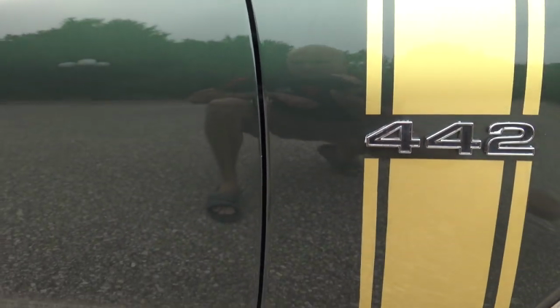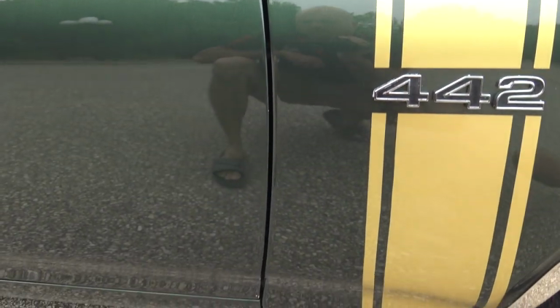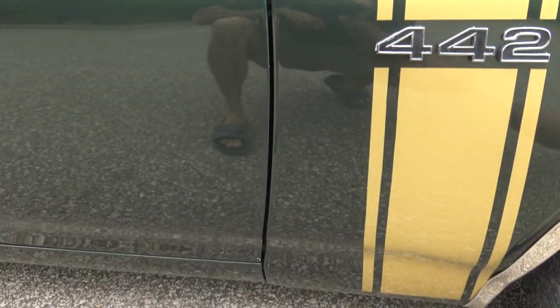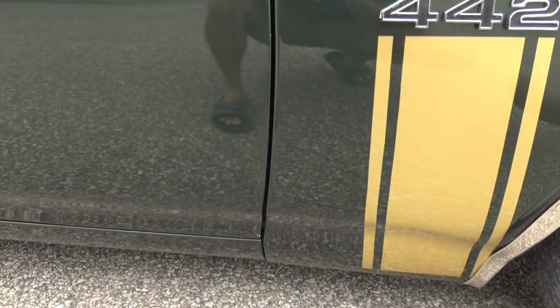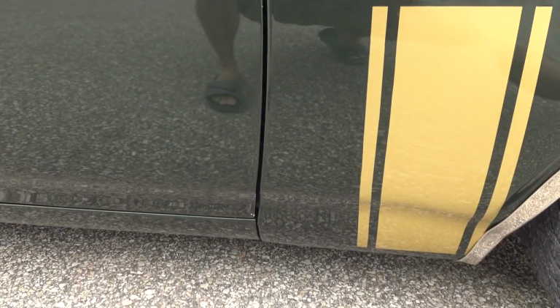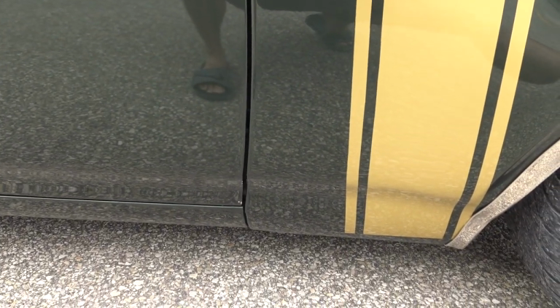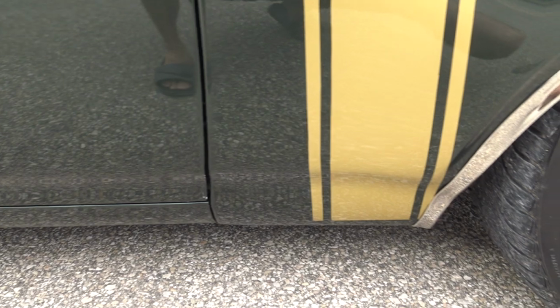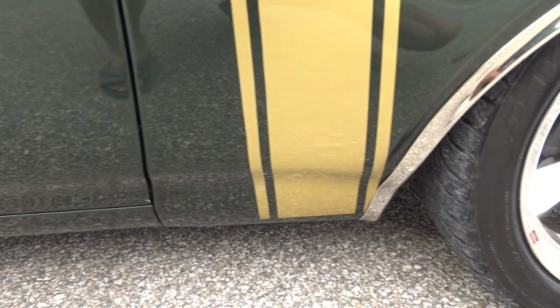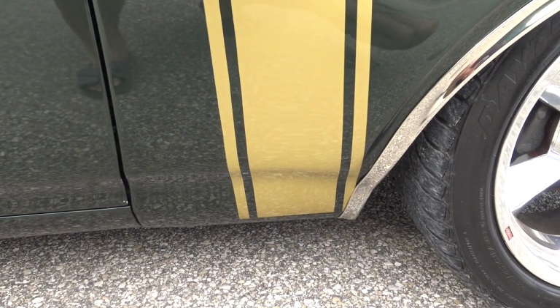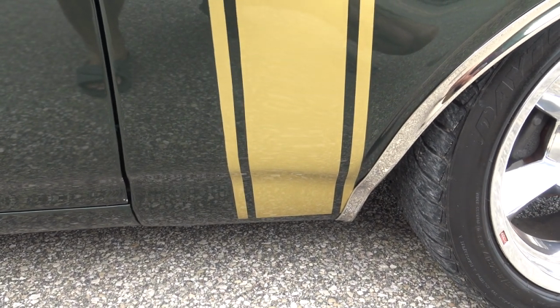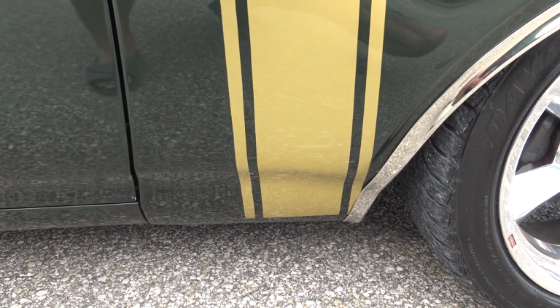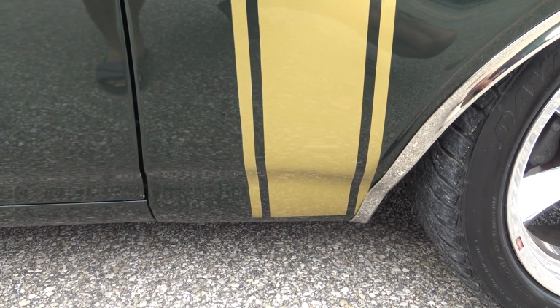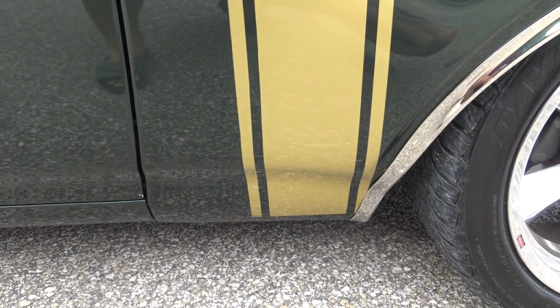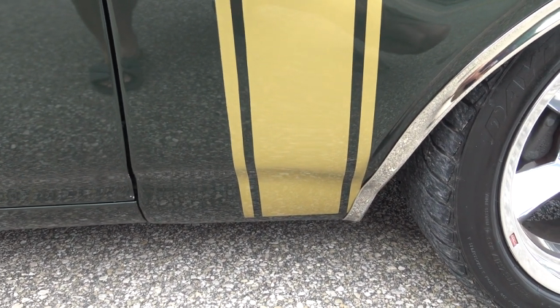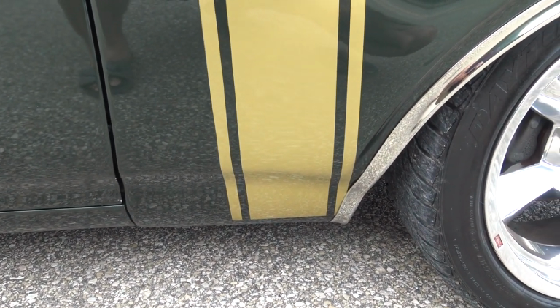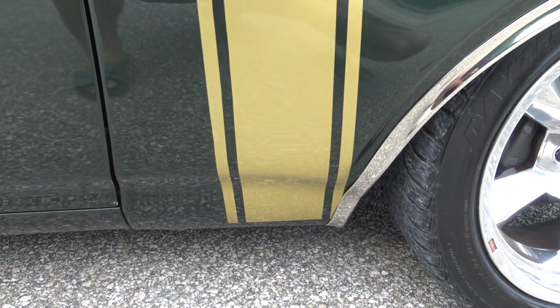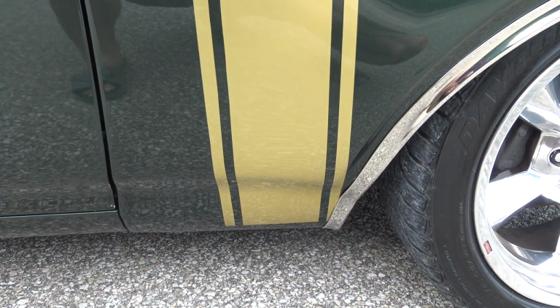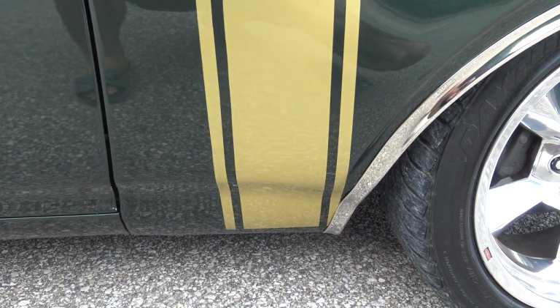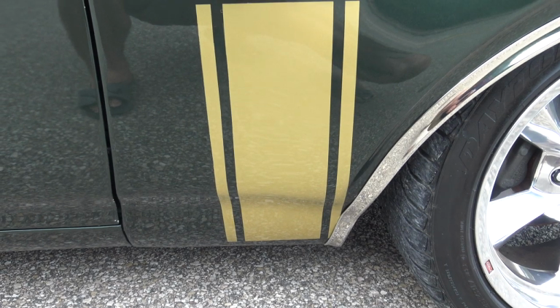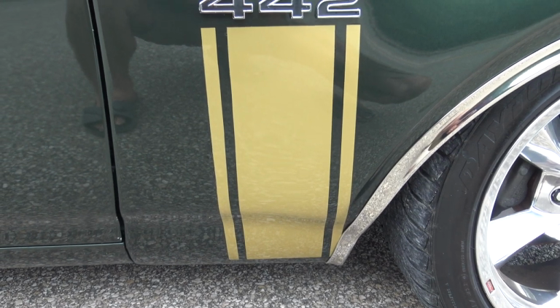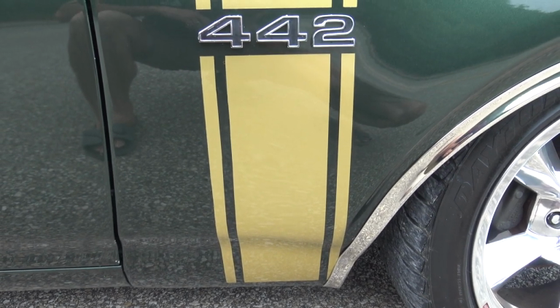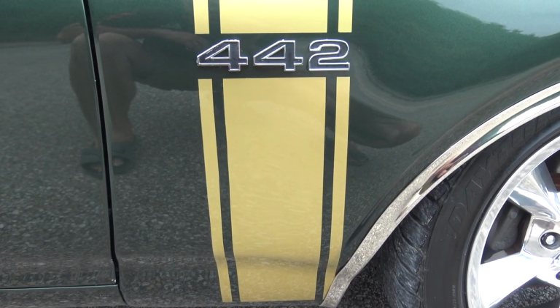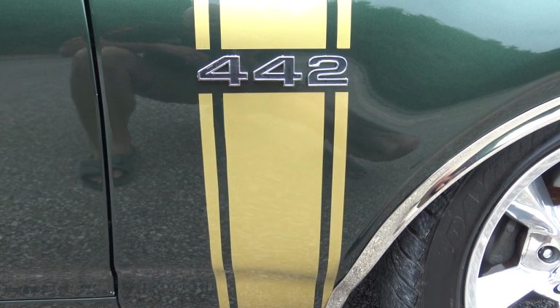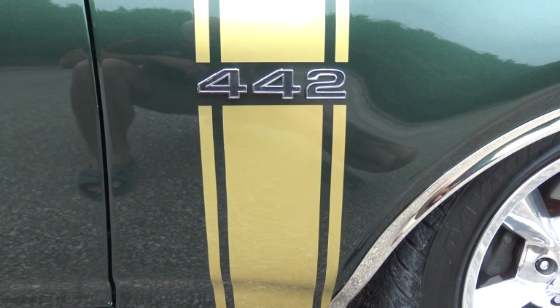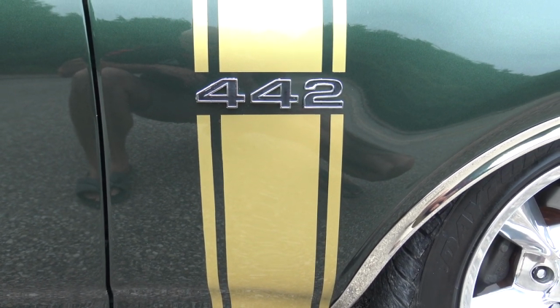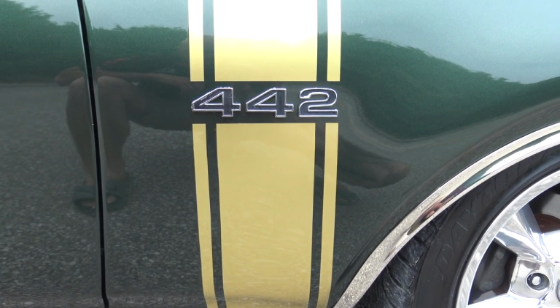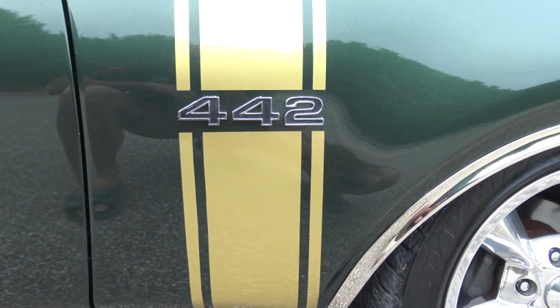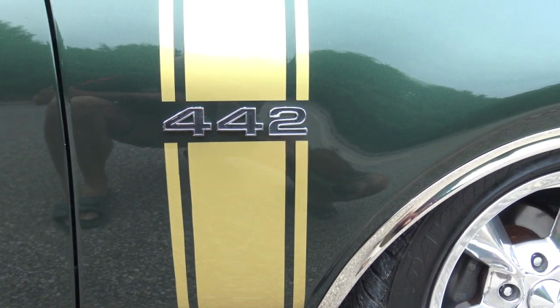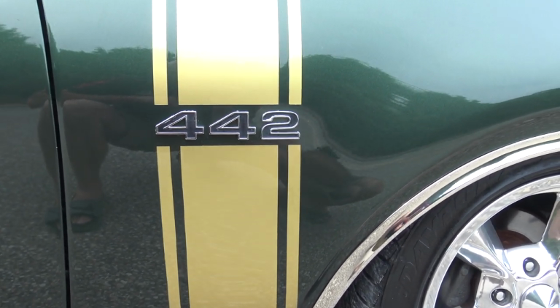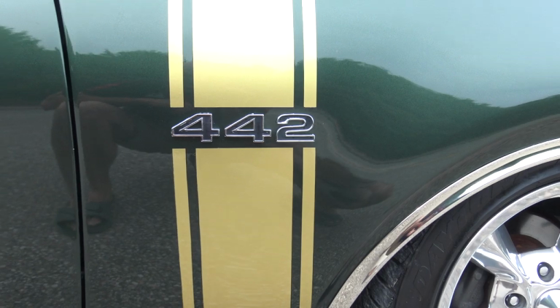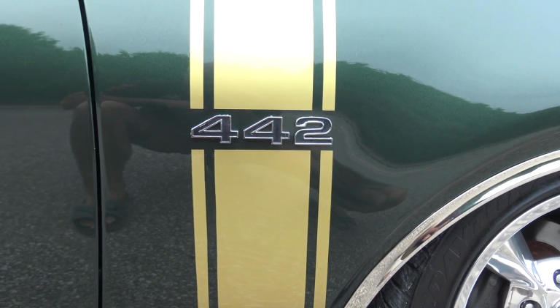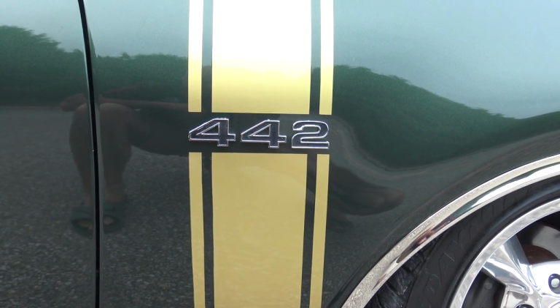Our door to fender gap is excellent. If we go to the lower fender, there's no bubbles or blisters anywhere on the rockers and lower fenders. And if you look at our undercarriage, again on our website coyoteclassics.com, you'll see just why this body is so straight and solid.